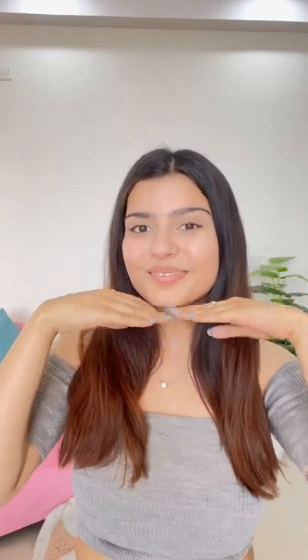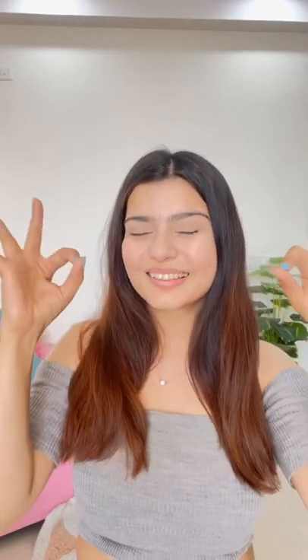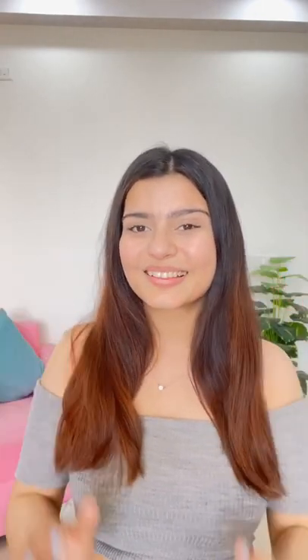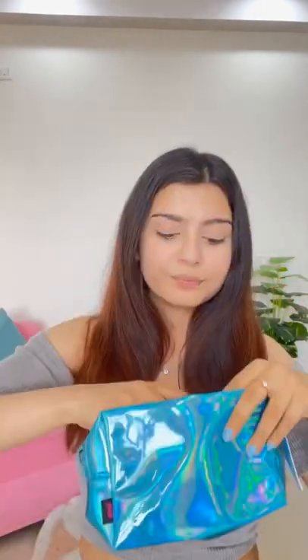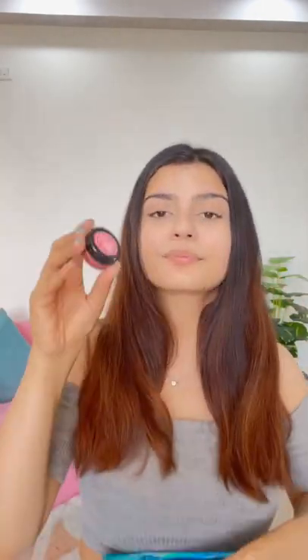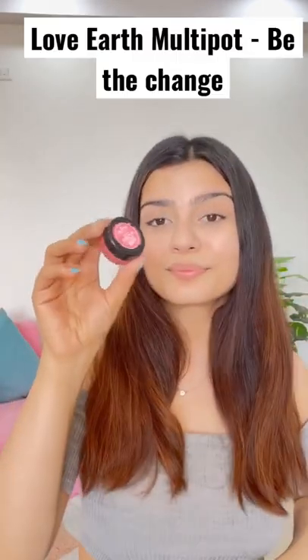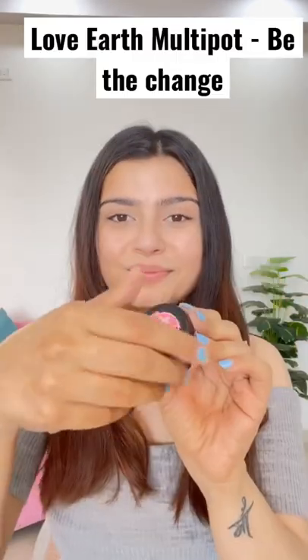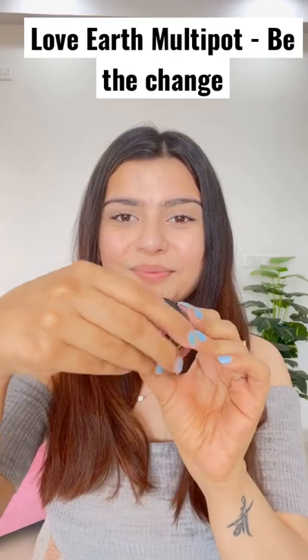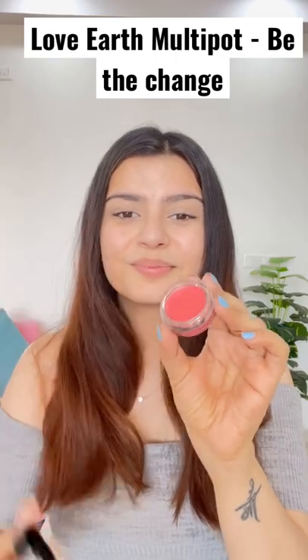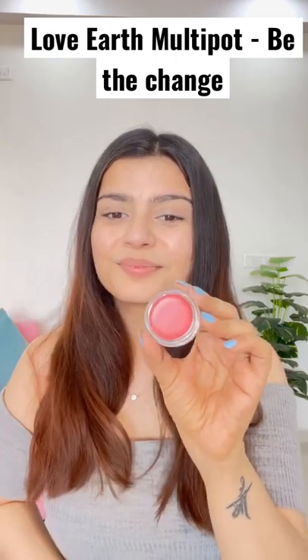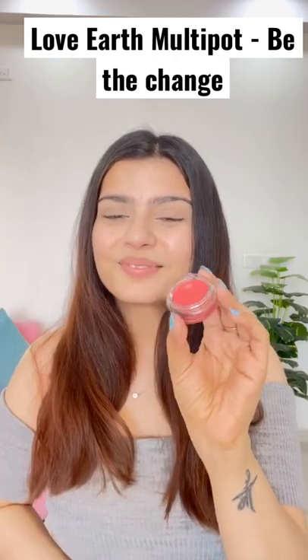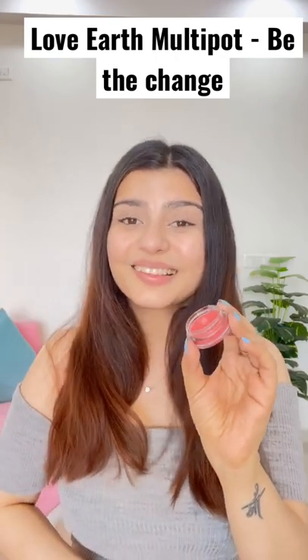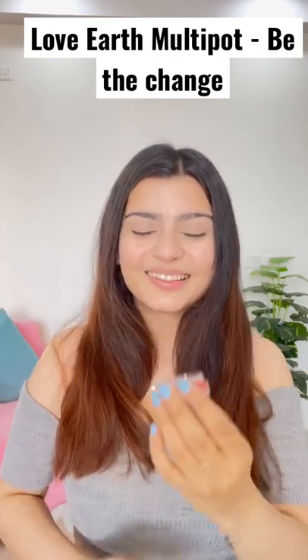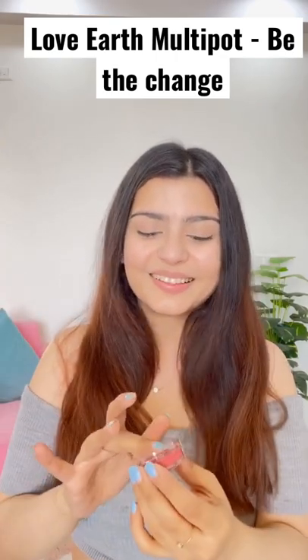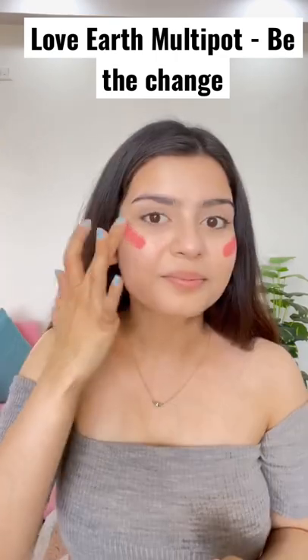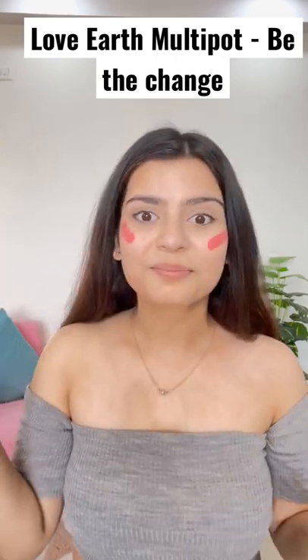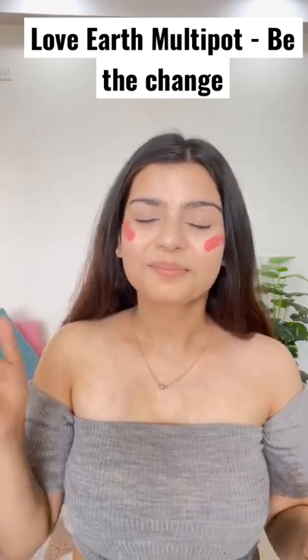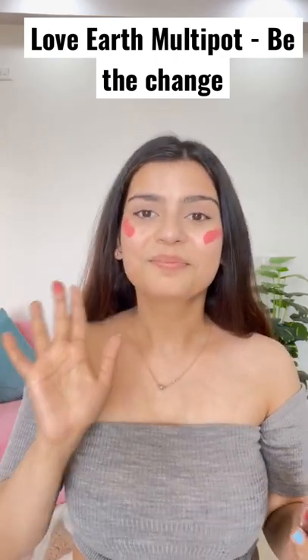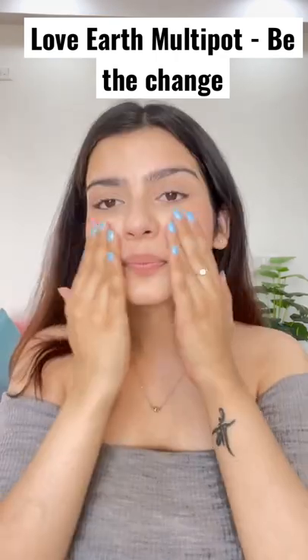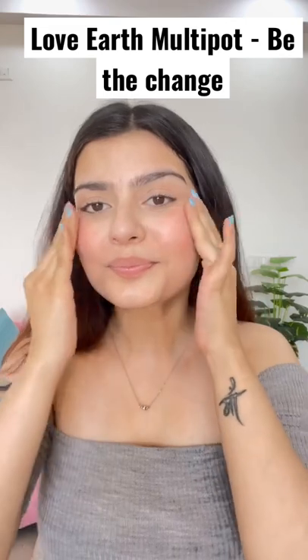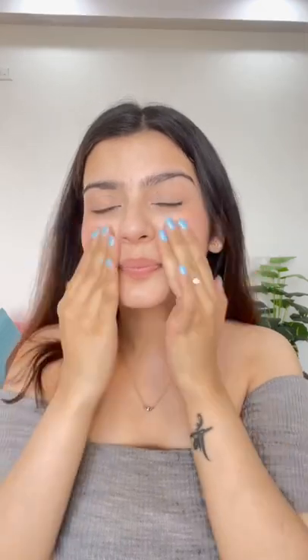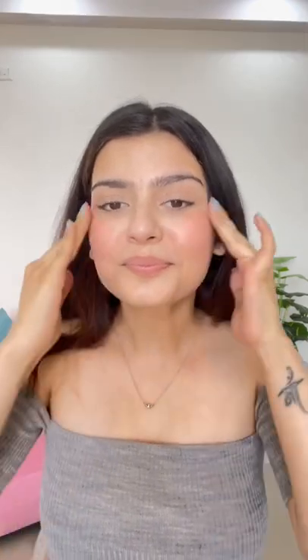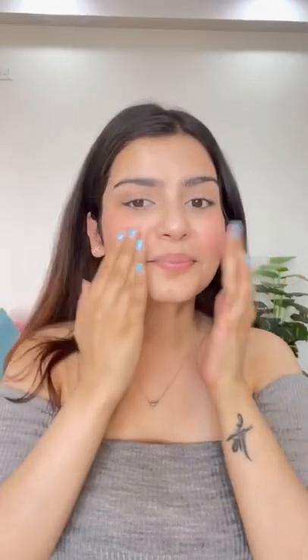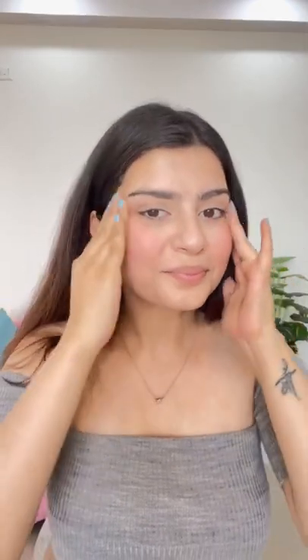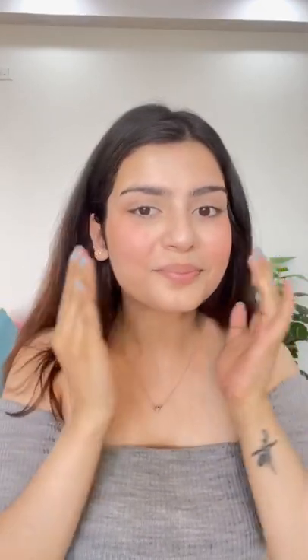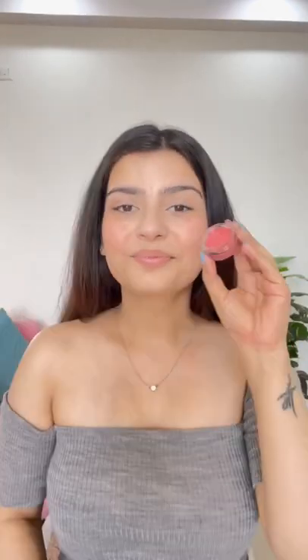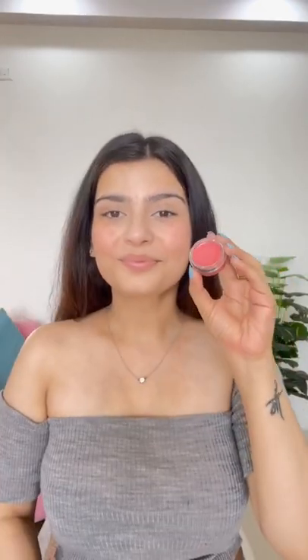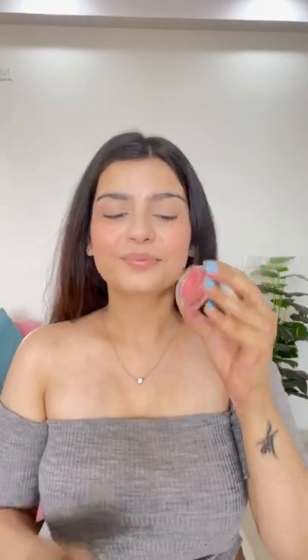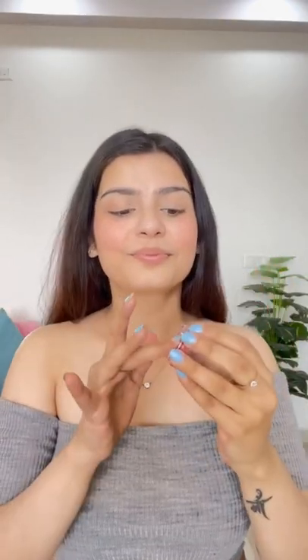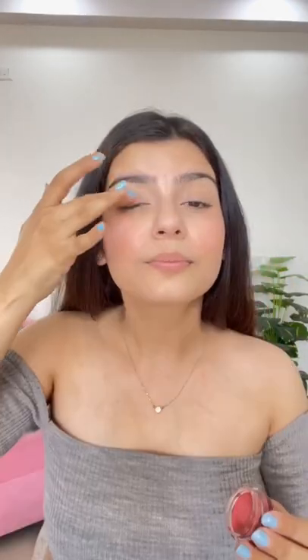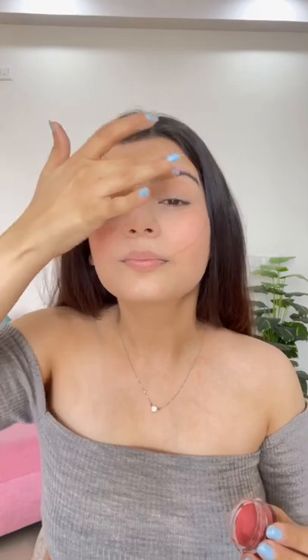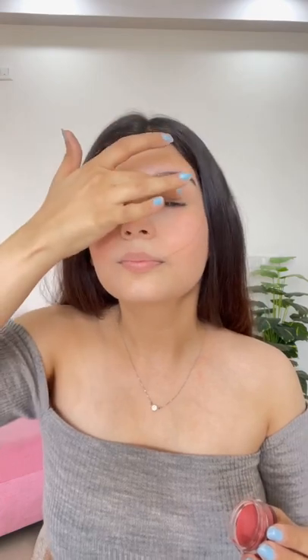Look how good it is. I am going to use Love Earth Multi Pot. First of all, I have used it on my cheeks. Don't be afraid, it is very dark, but as much as you blend it, it is so beautiful. It gives a natural blush.